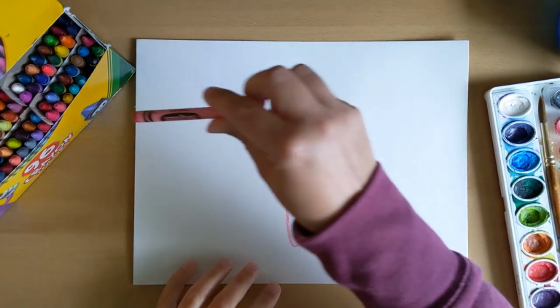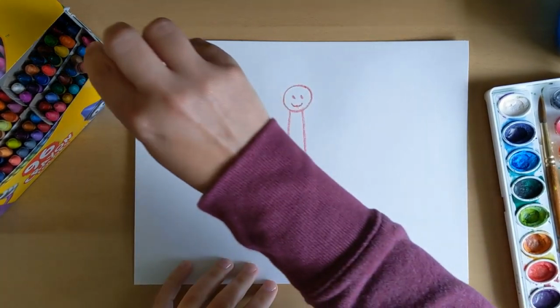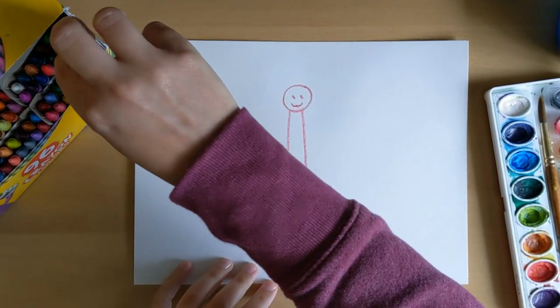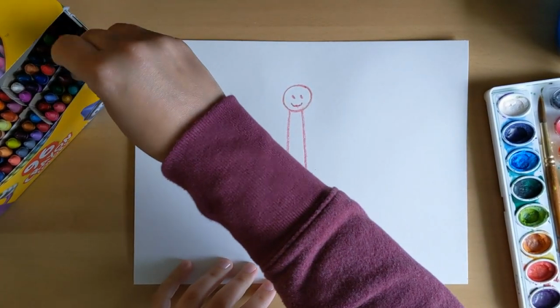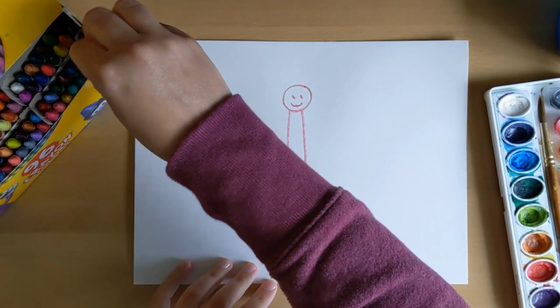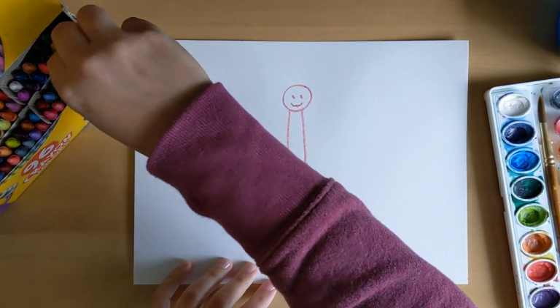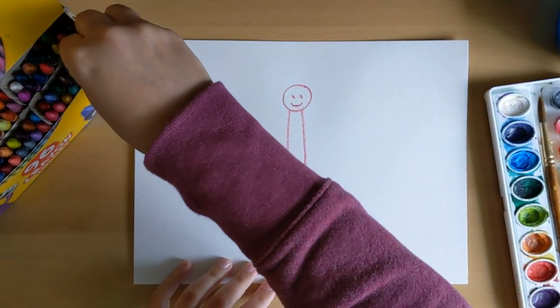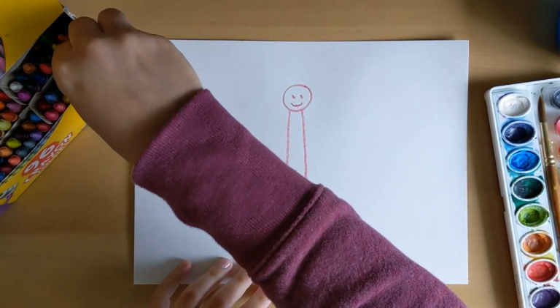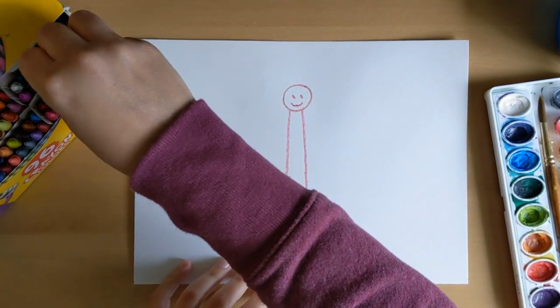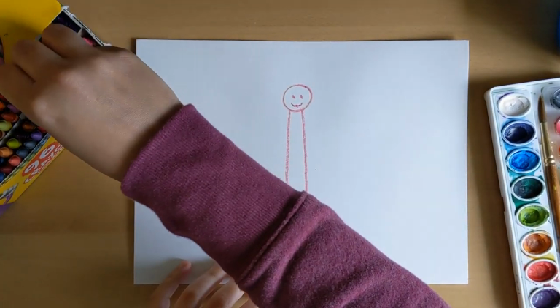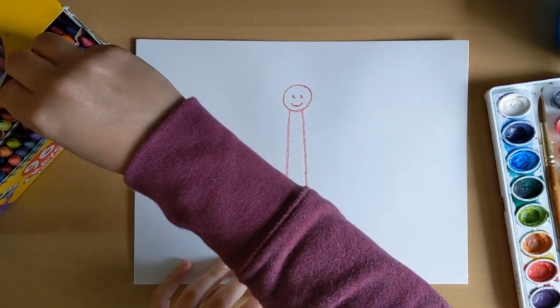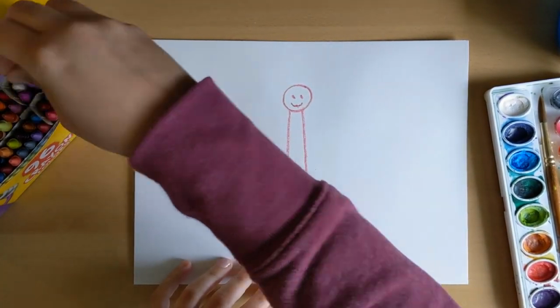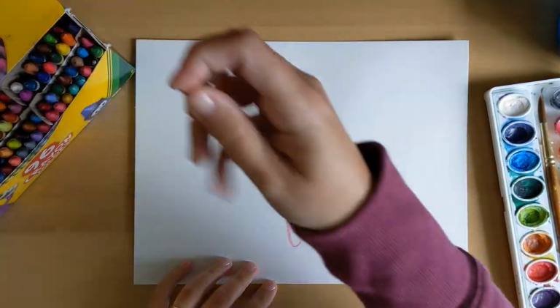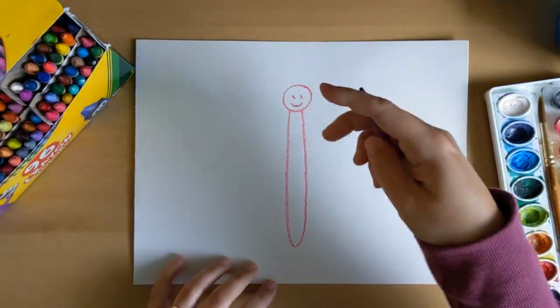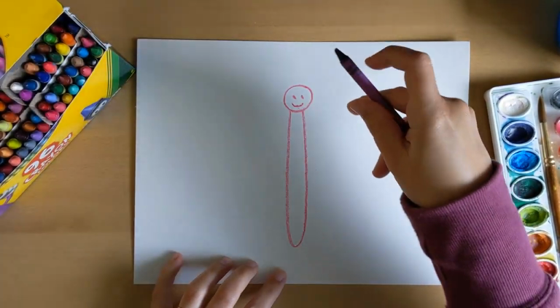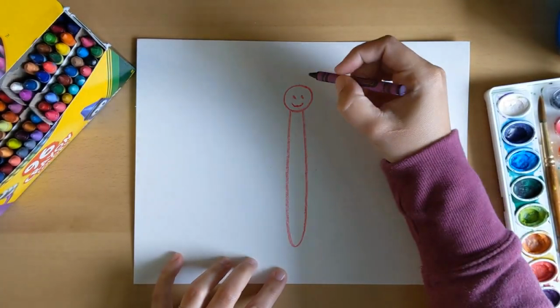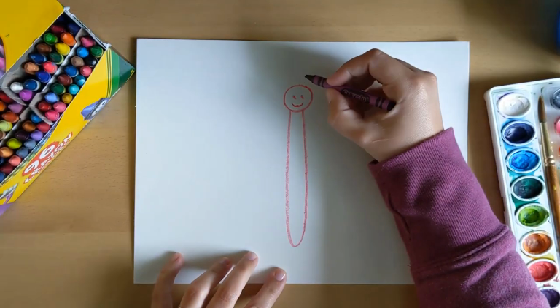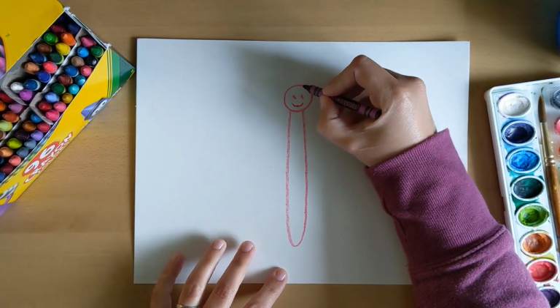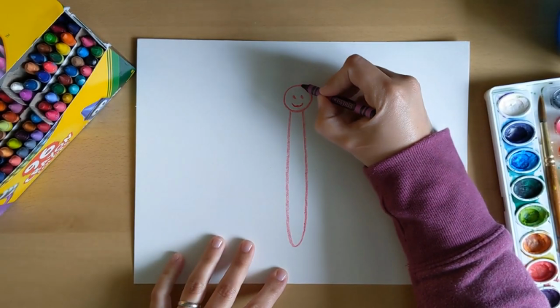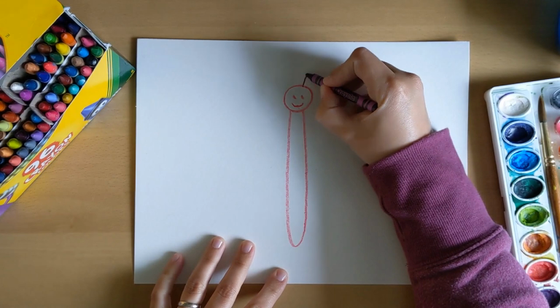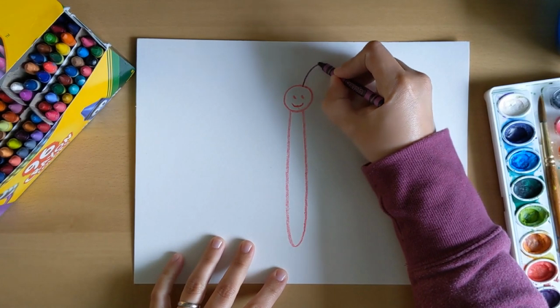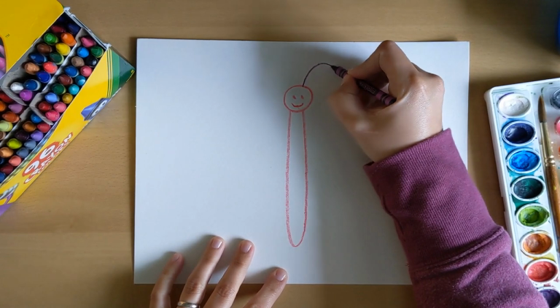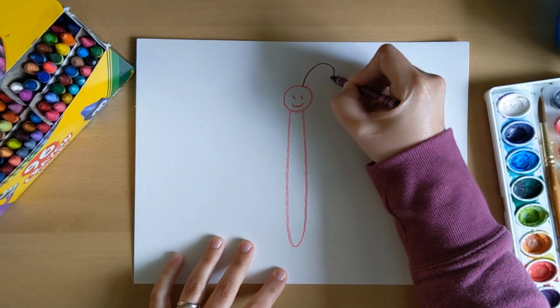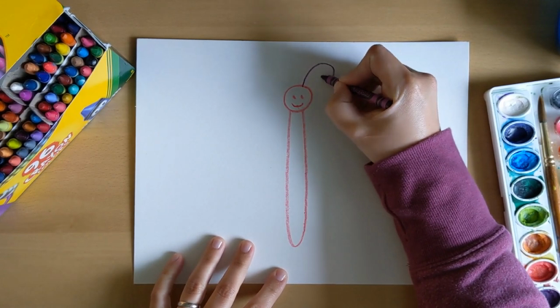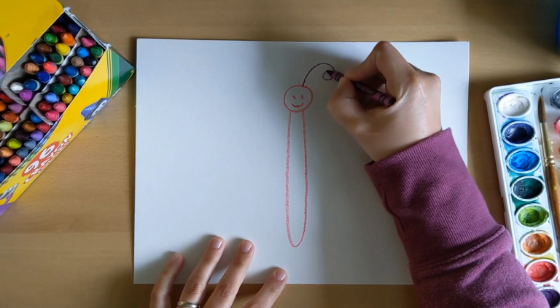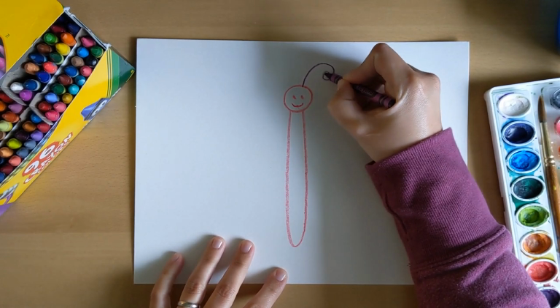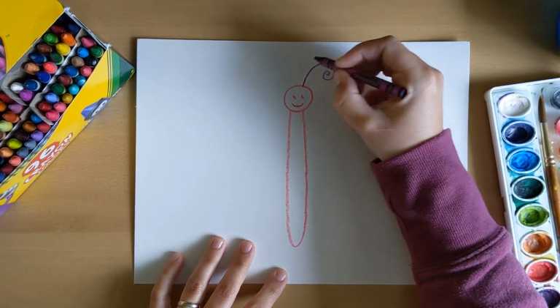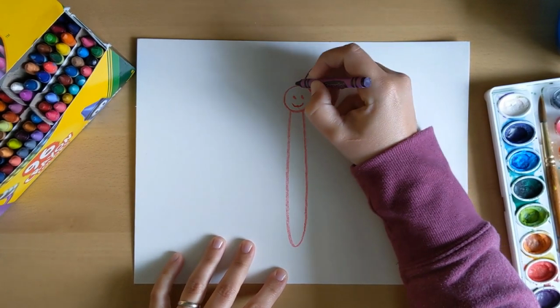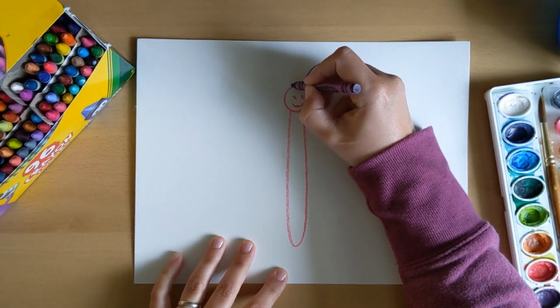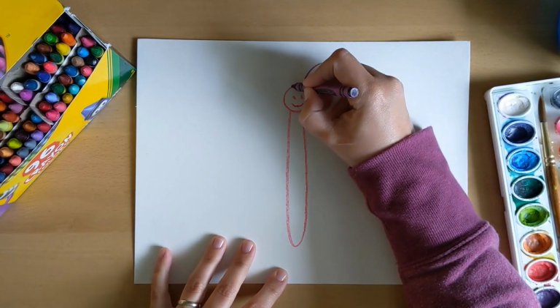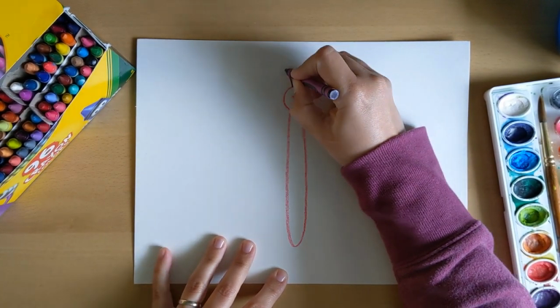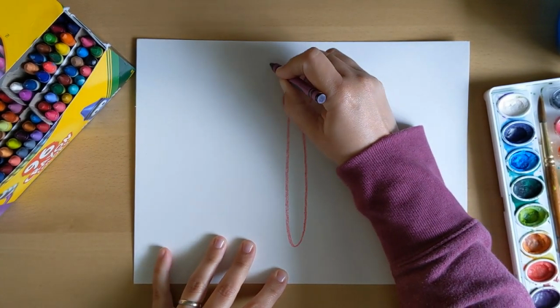Then maybe I'll use purple for his antennas and give him some spirally curly cue antennas up here.